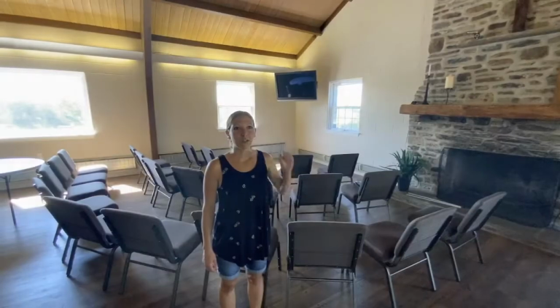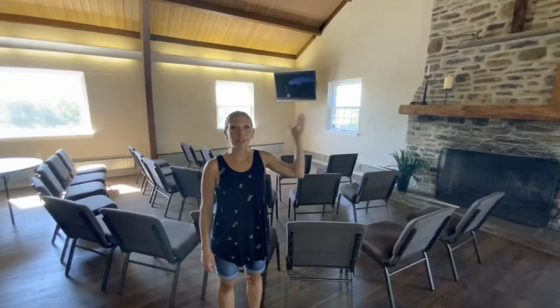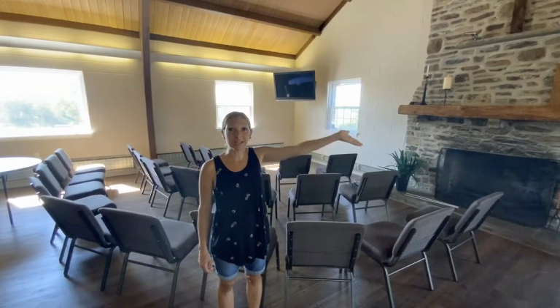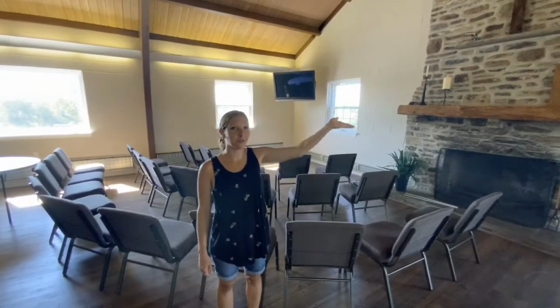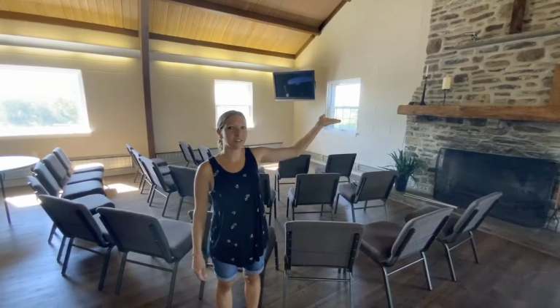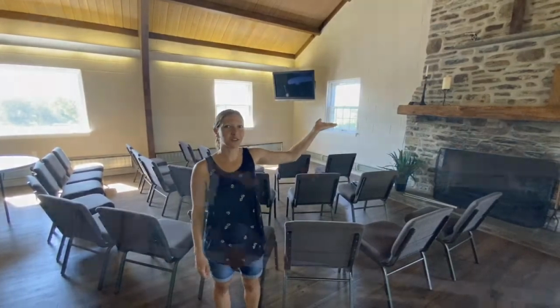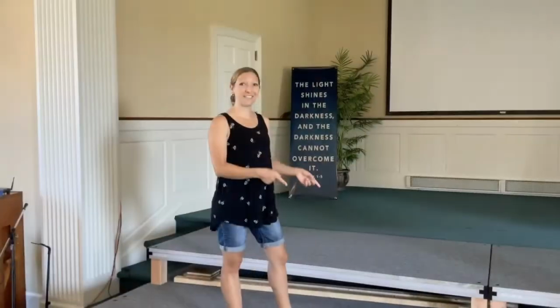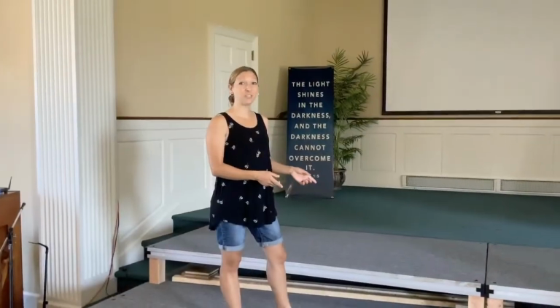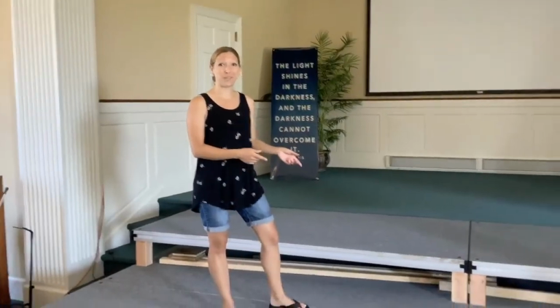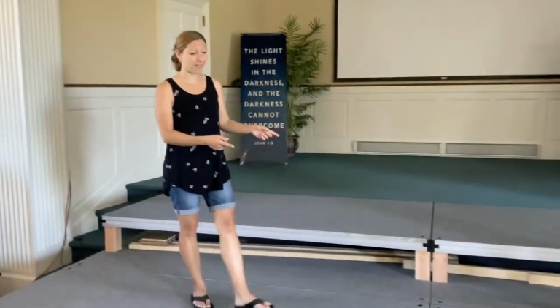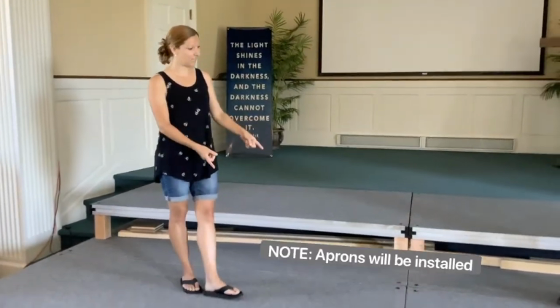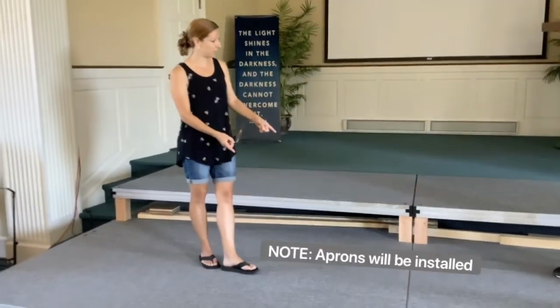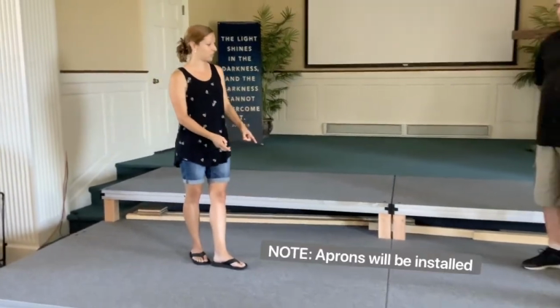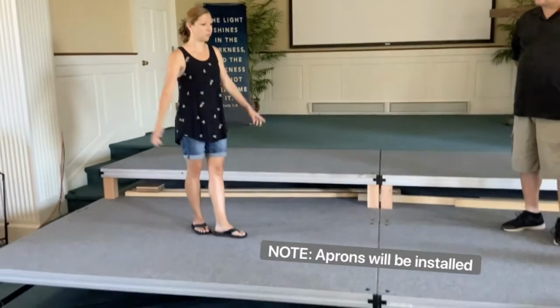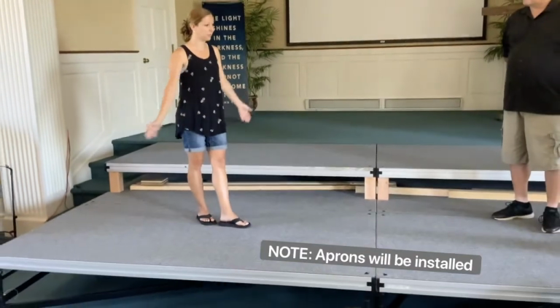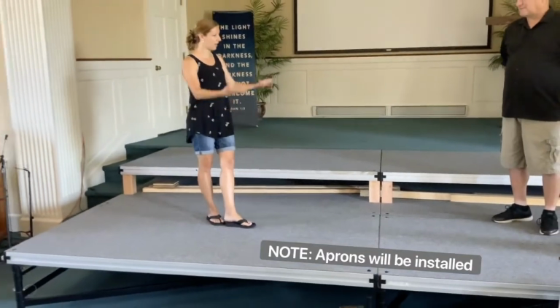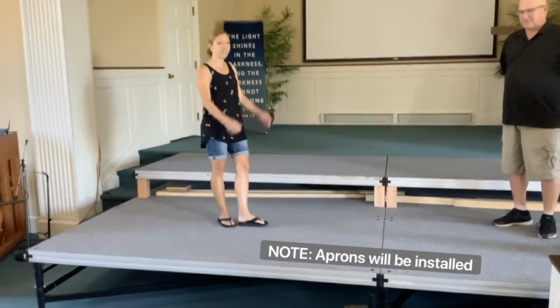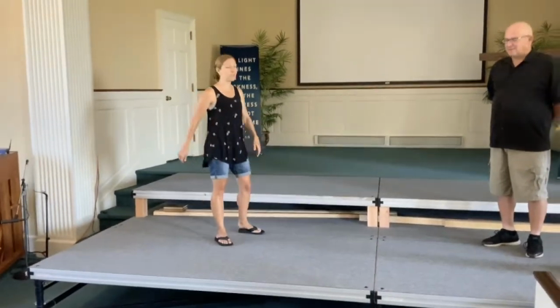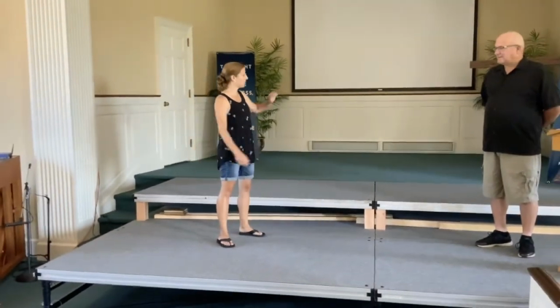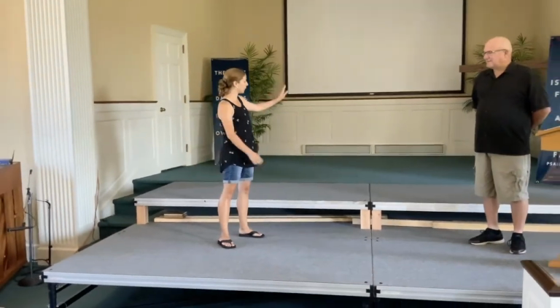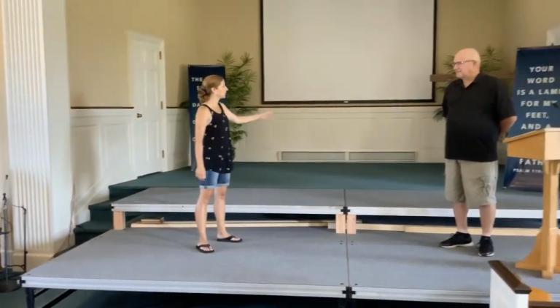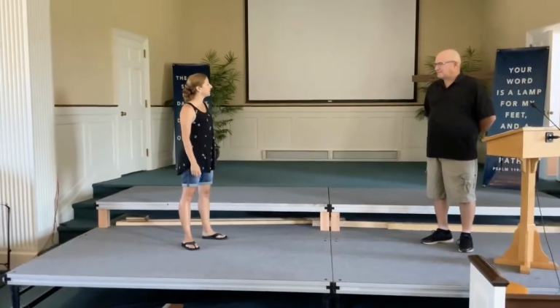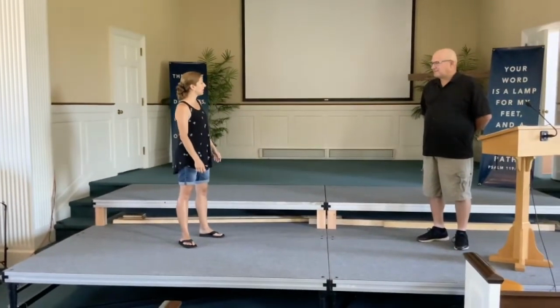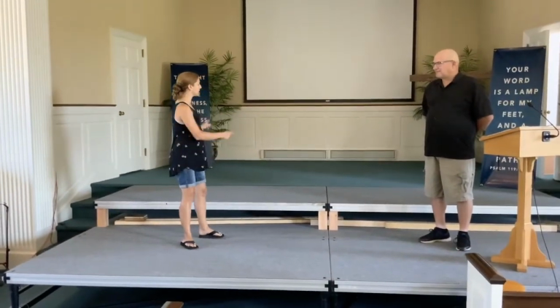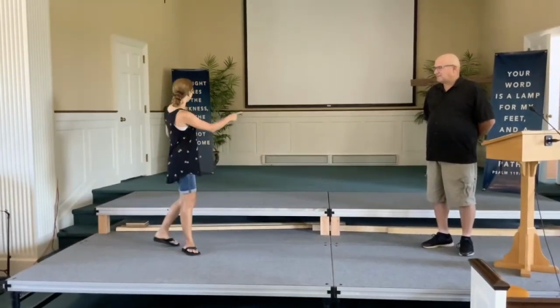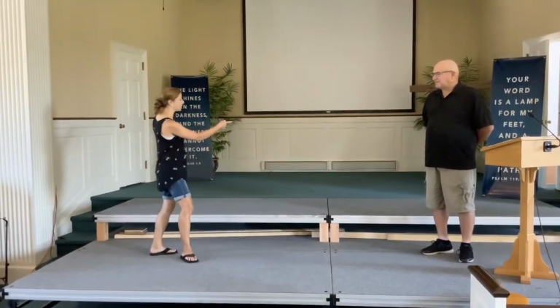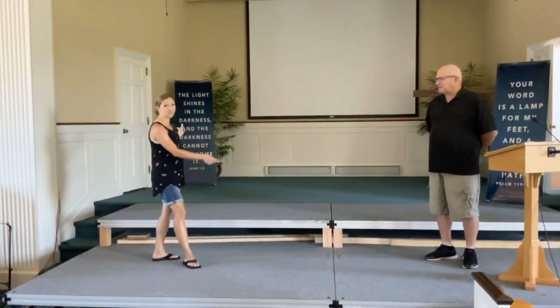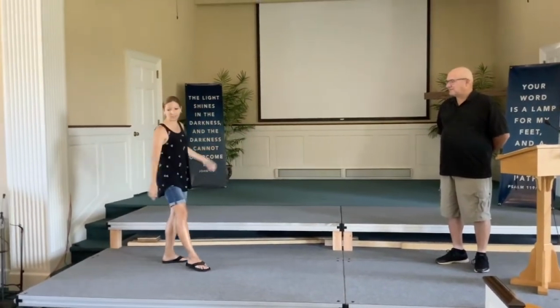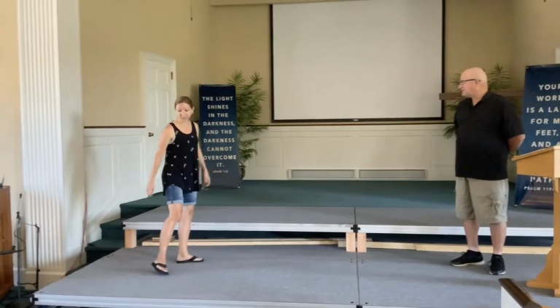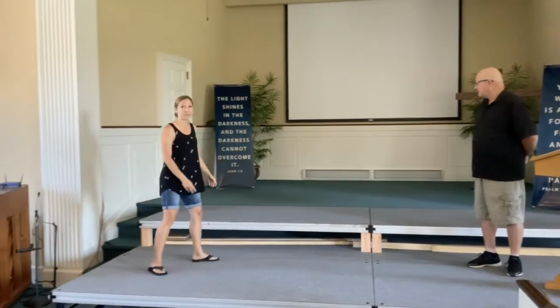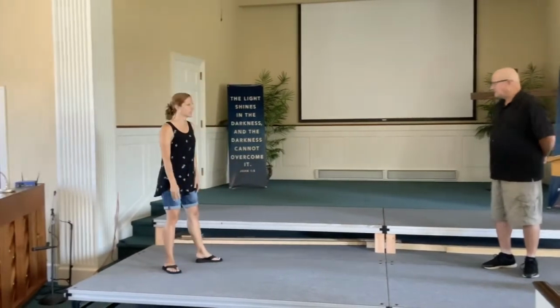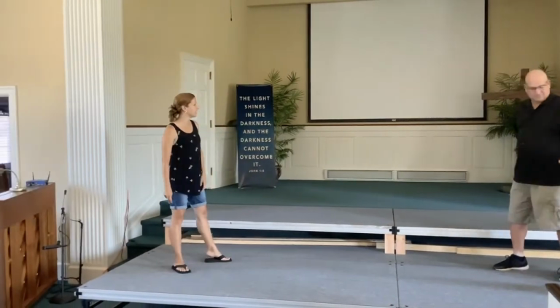We have fresh paint on the walls in the fellowship hall. In the sanctuary, we have a stage to elevate the speaker for the worship team. There are a few fans, as you'll see back here on the back of the stage.